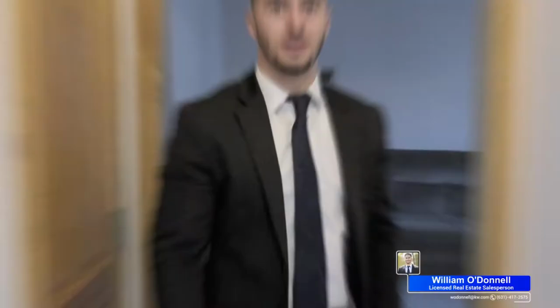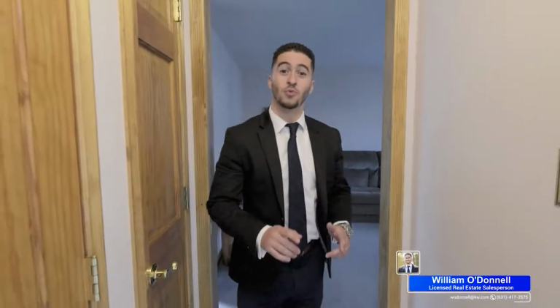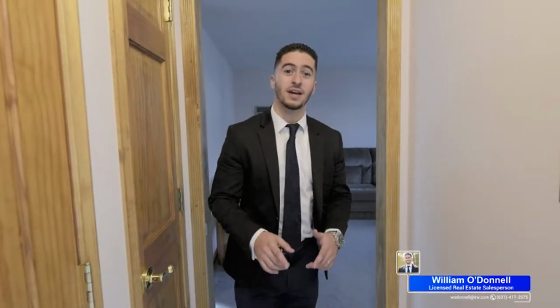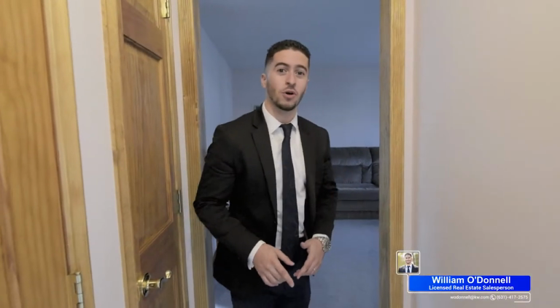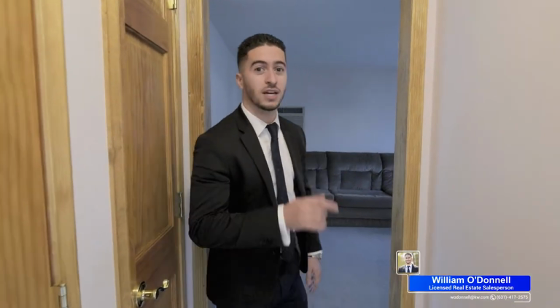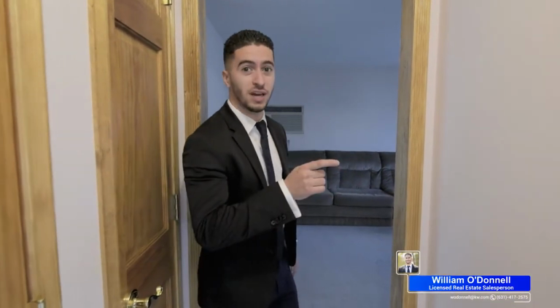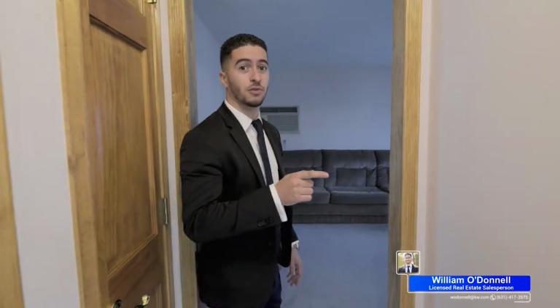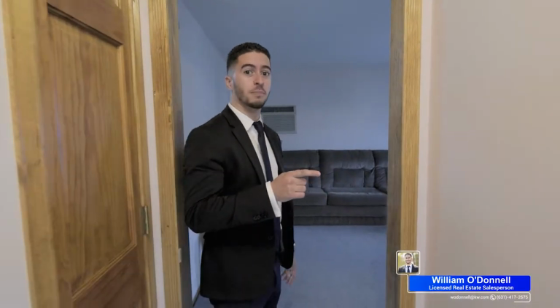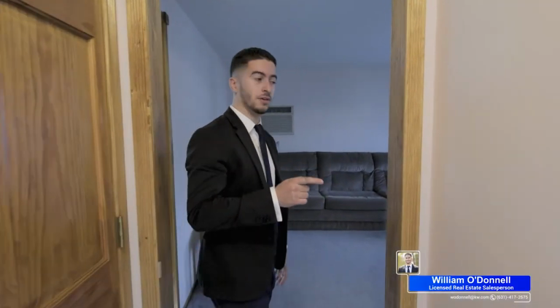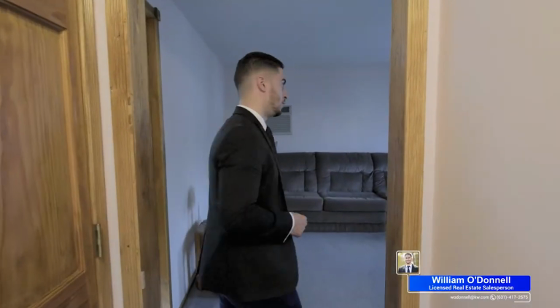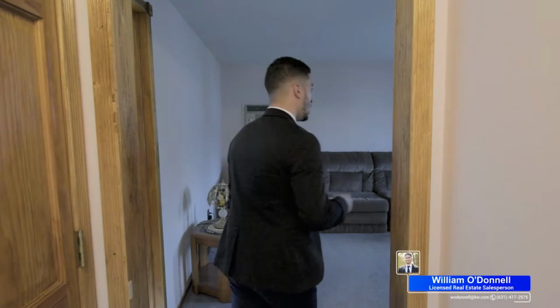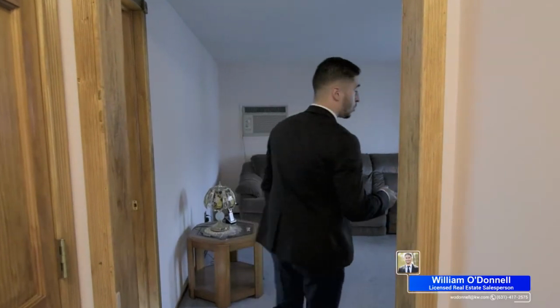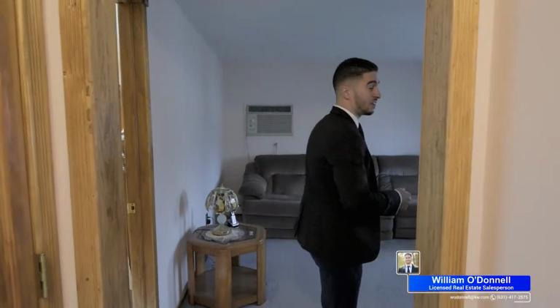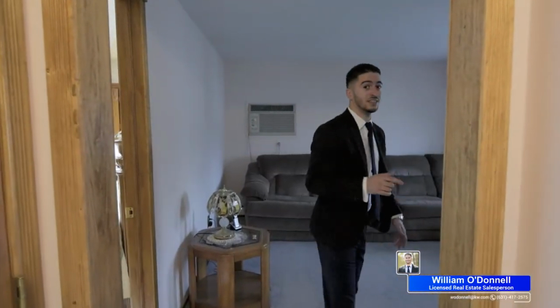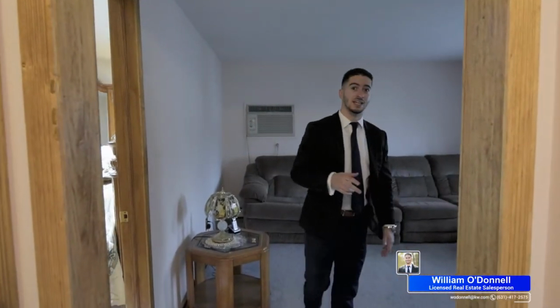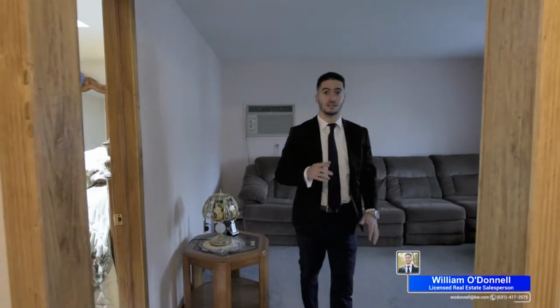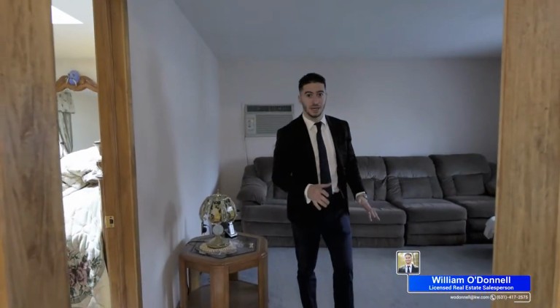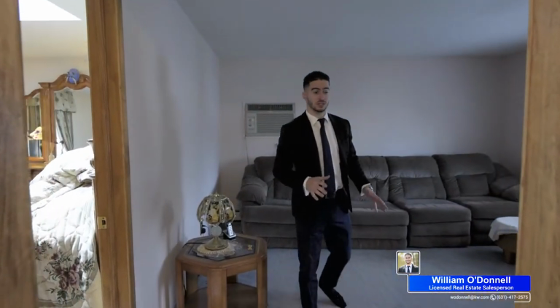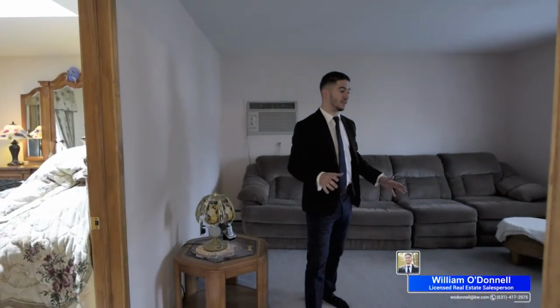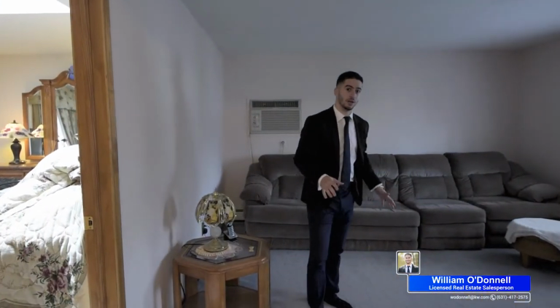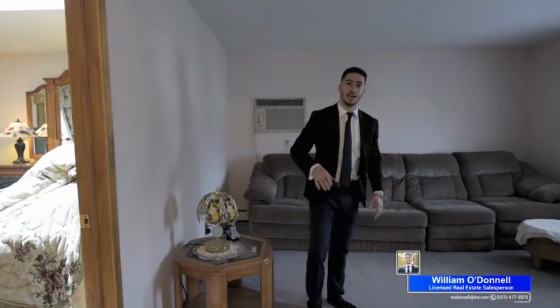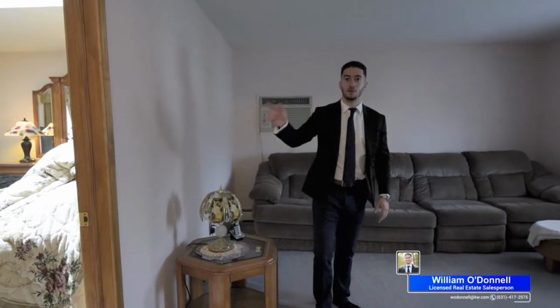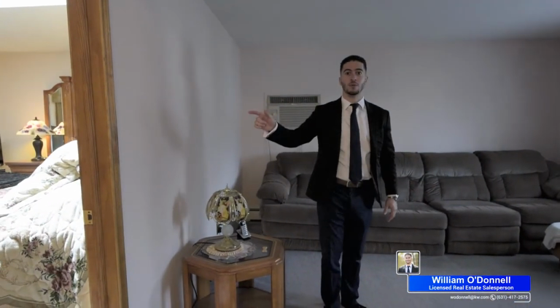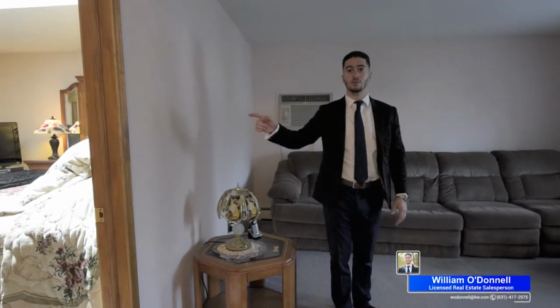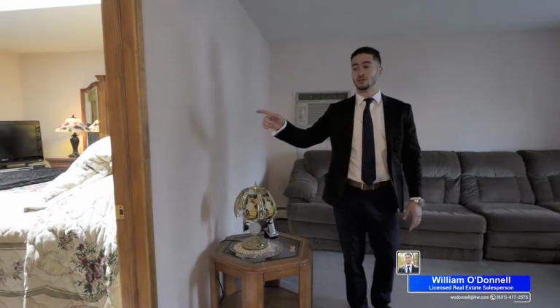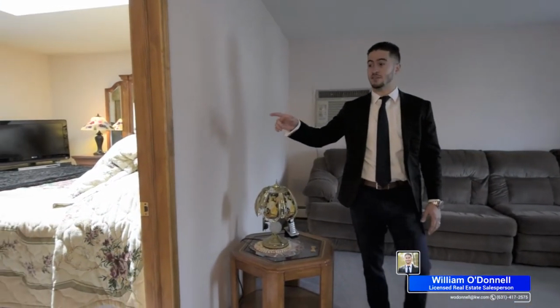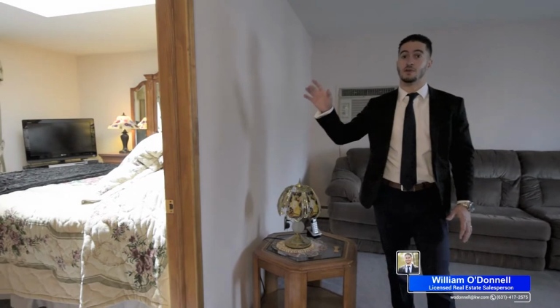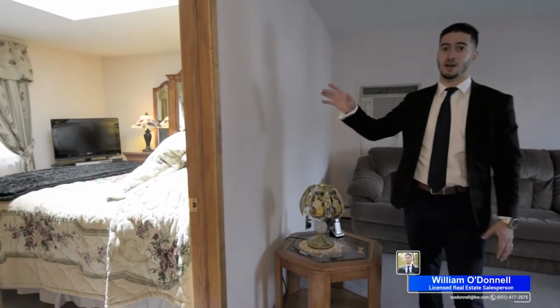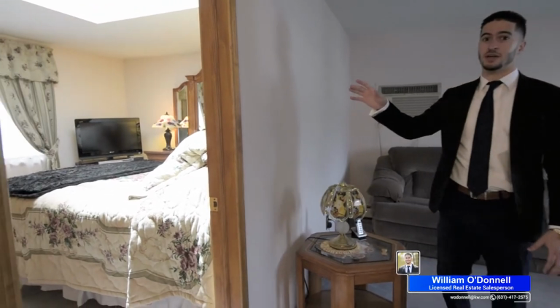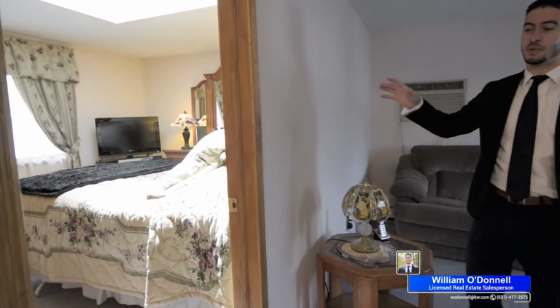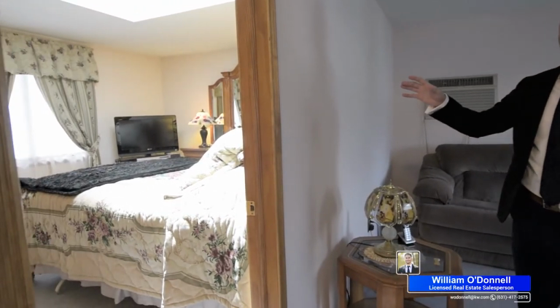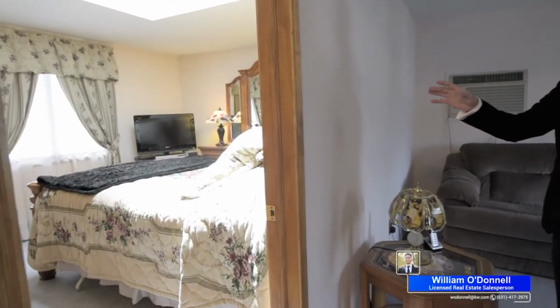Right down the hall we actually have another full bath up here, along with a second spacious living area. And to my right we actually have a very nice master bedroom.